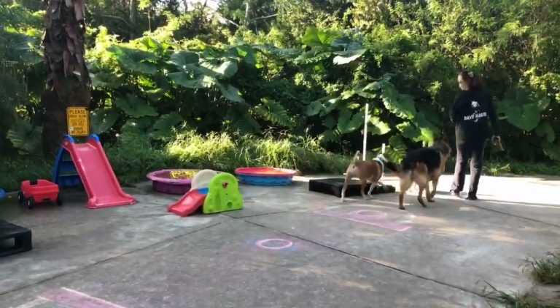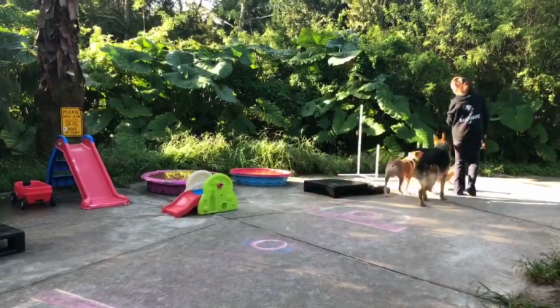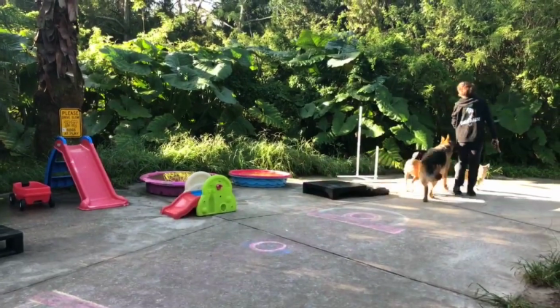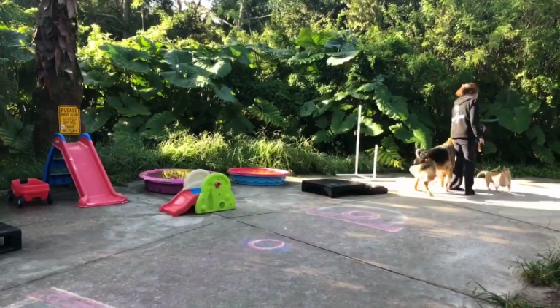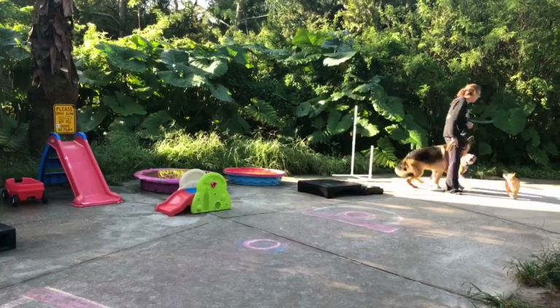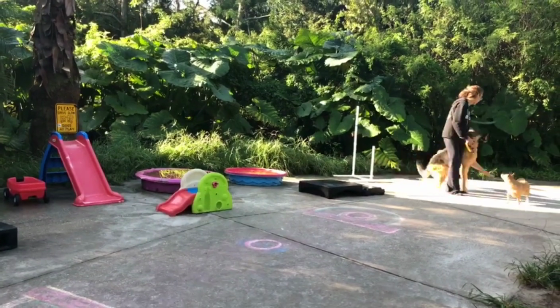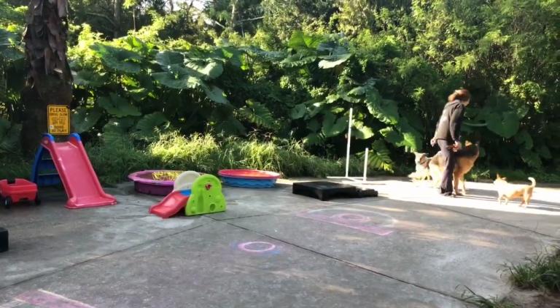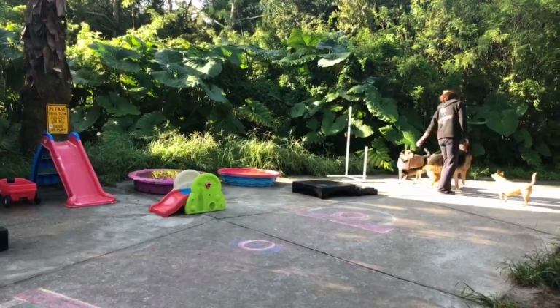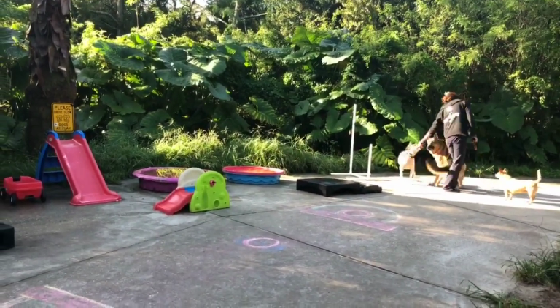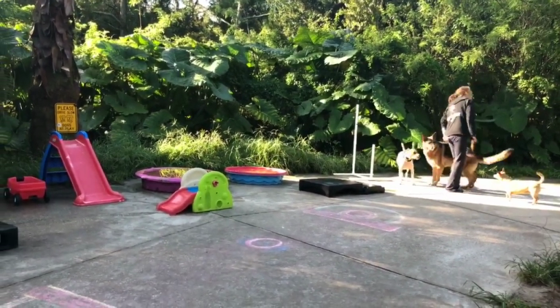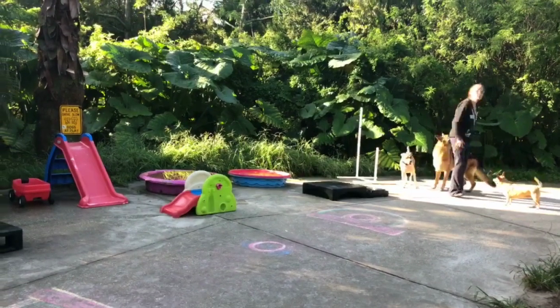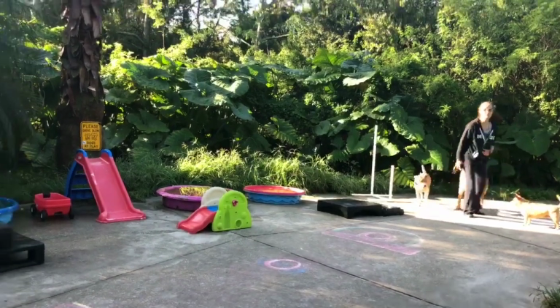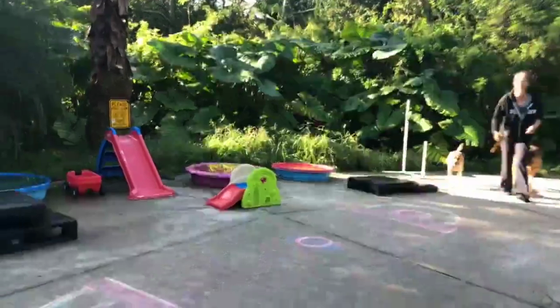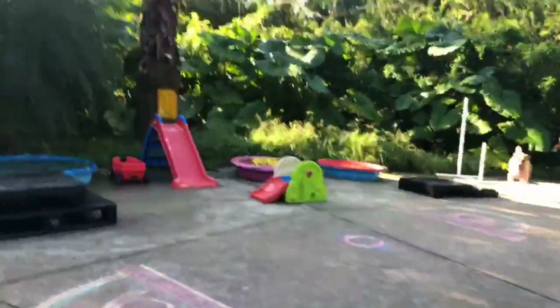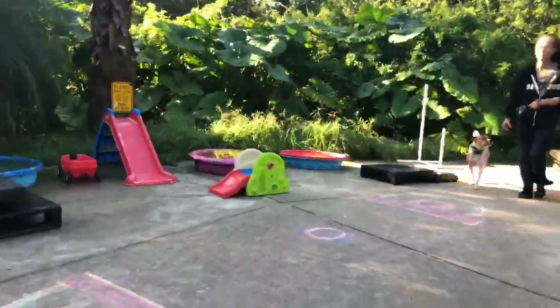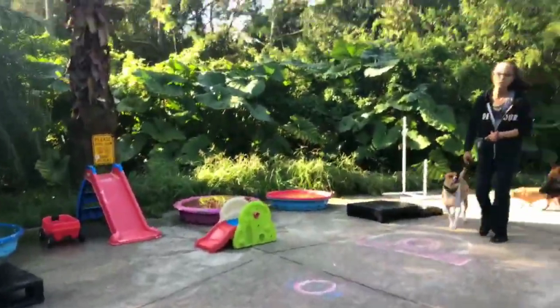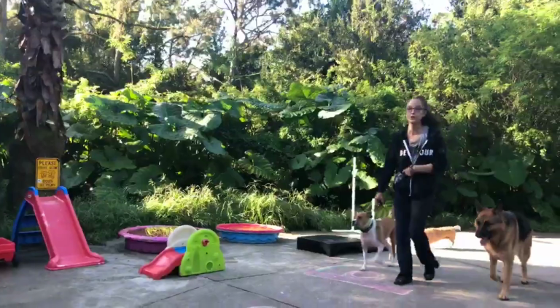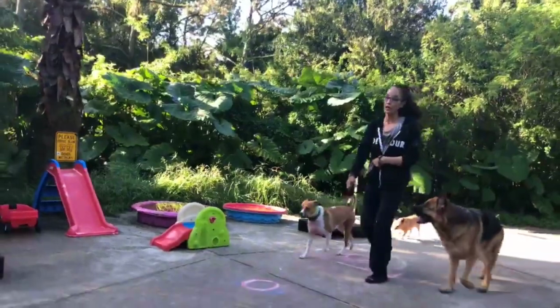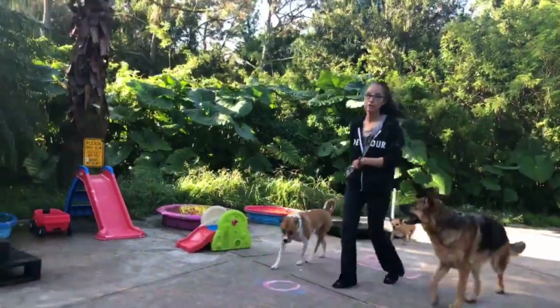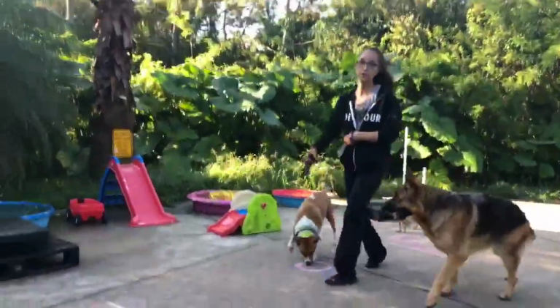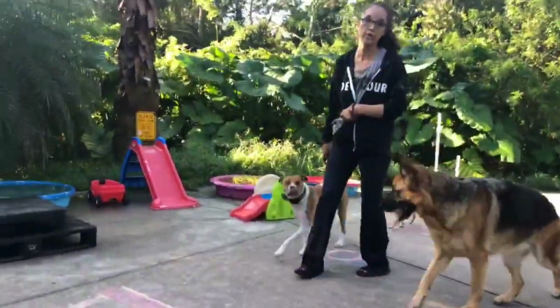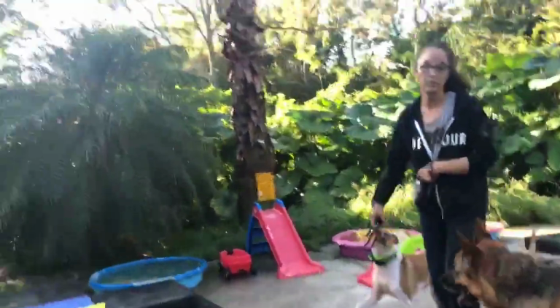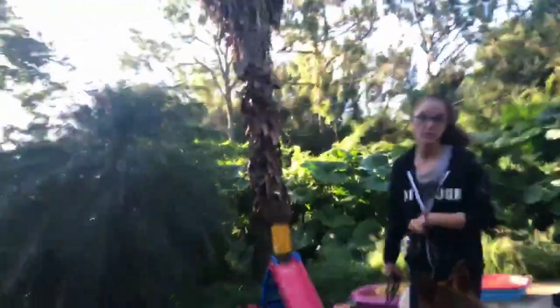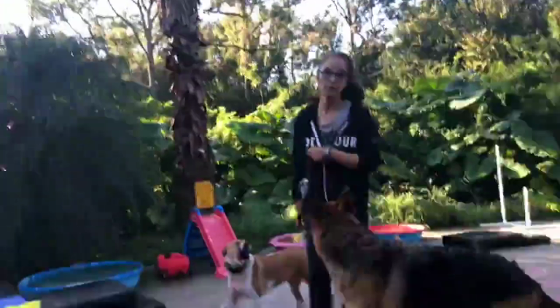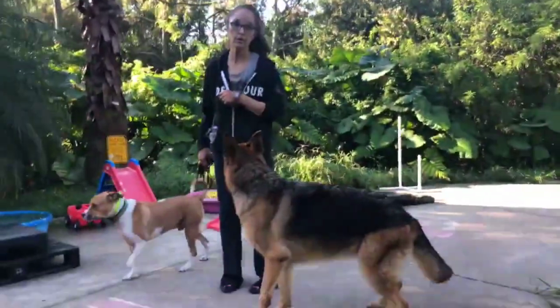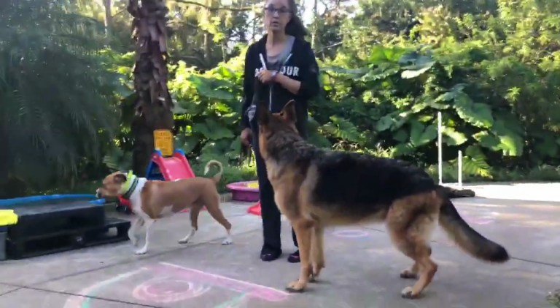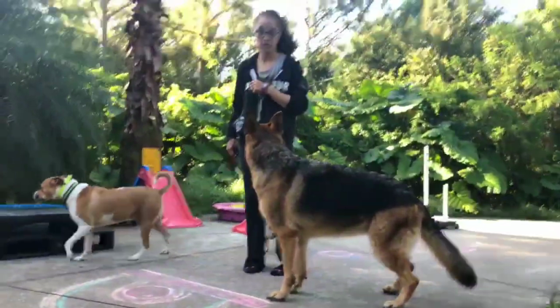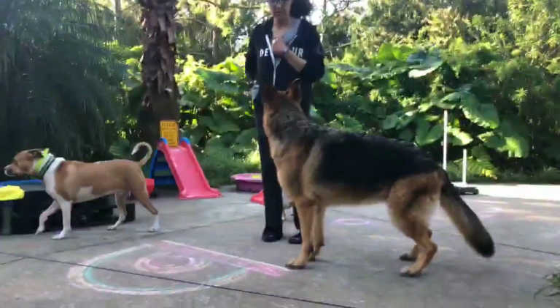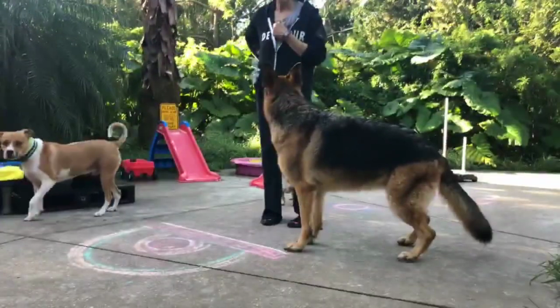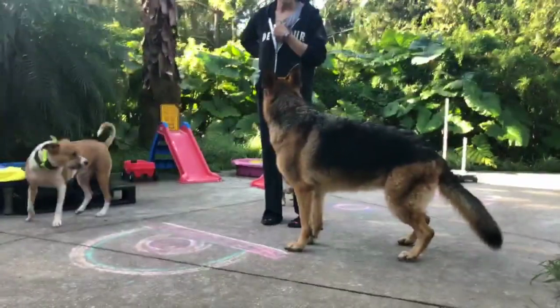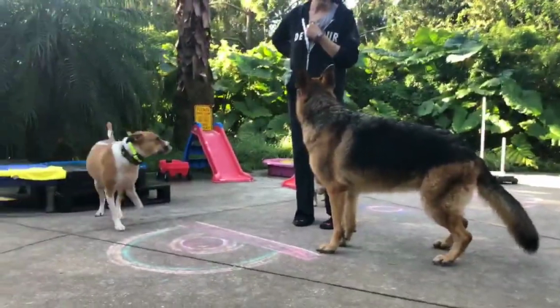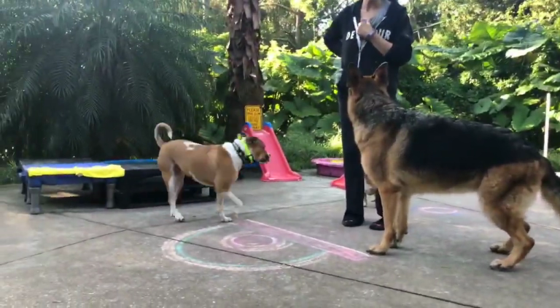We're going to have to get rid of Lou because she's crowding him and she didn't see that. She's desperately trying to see what's going on. I'll get rid of her — just fix your camera. Do you think you can get her in? I think you can. She's a little runner.